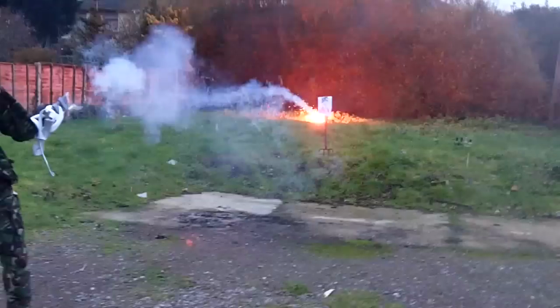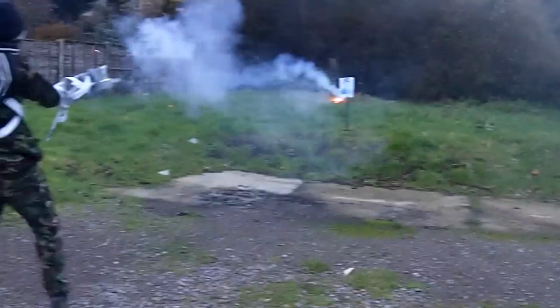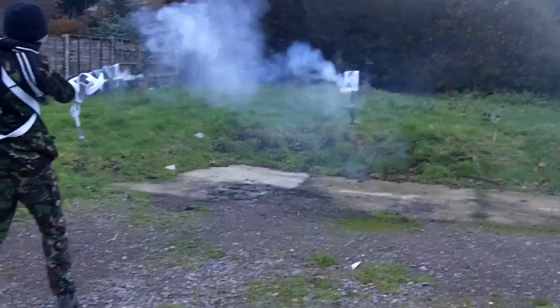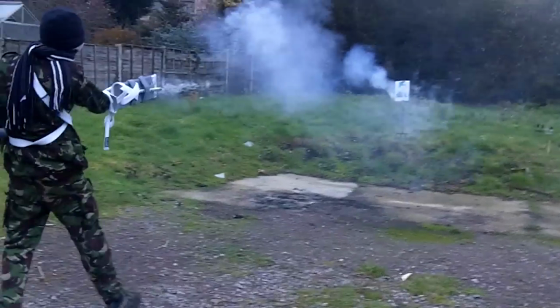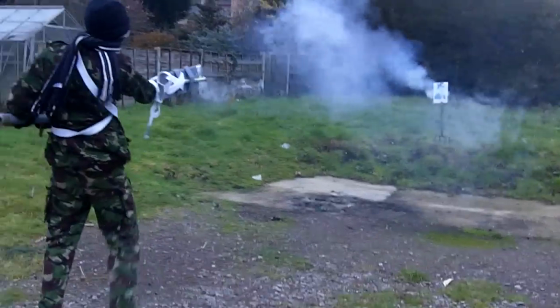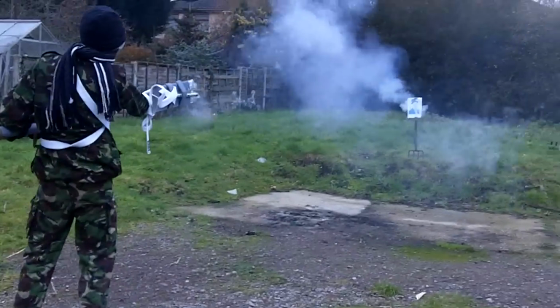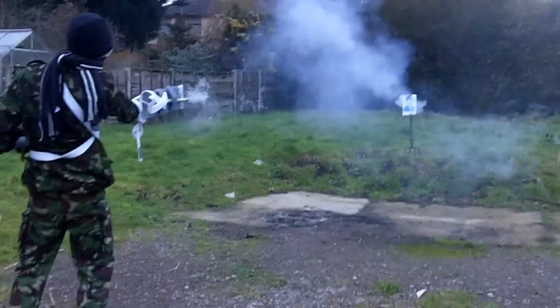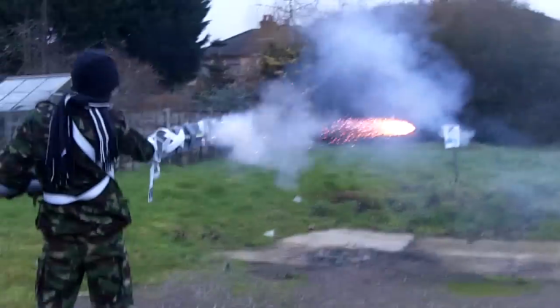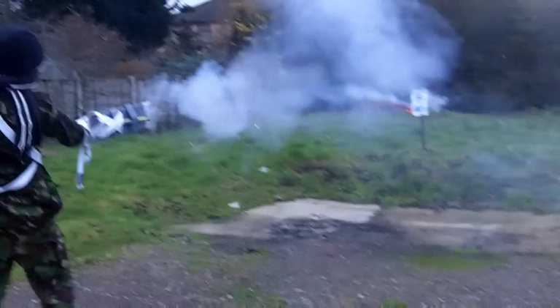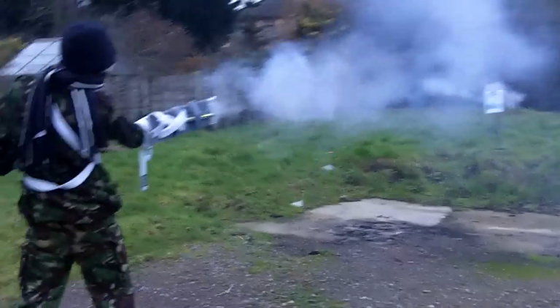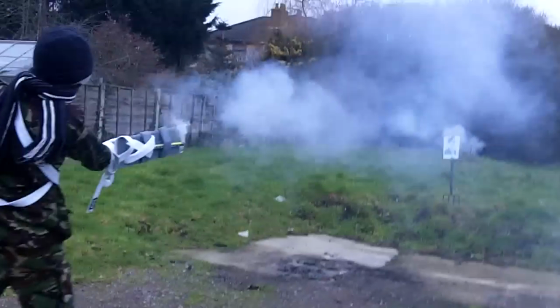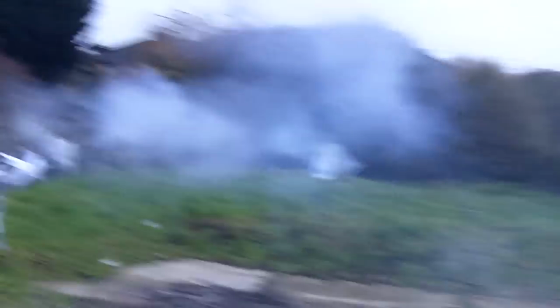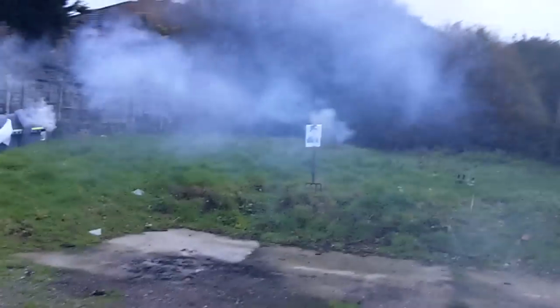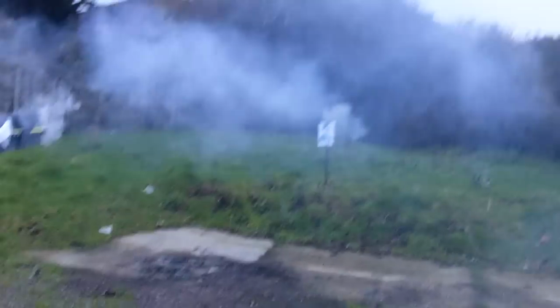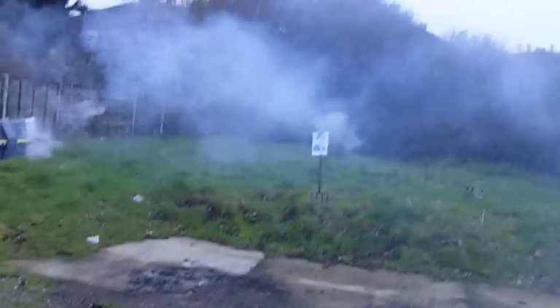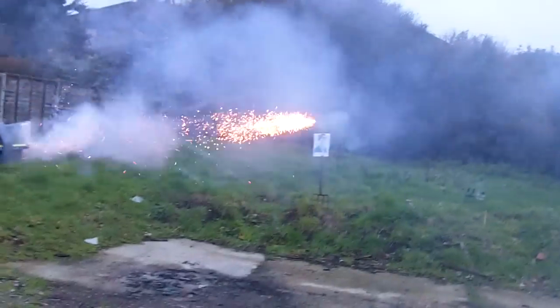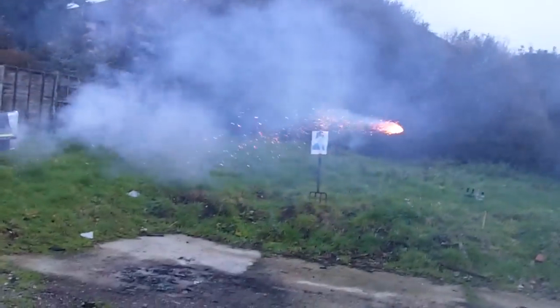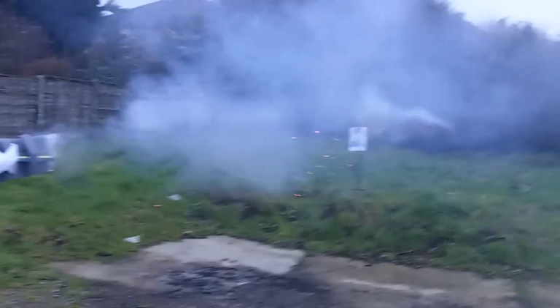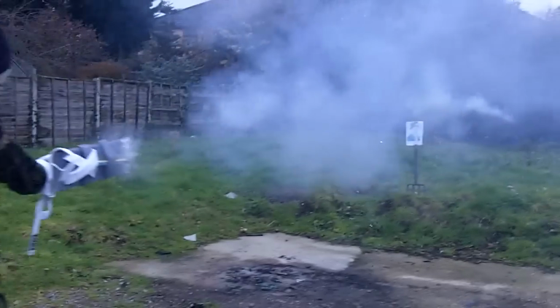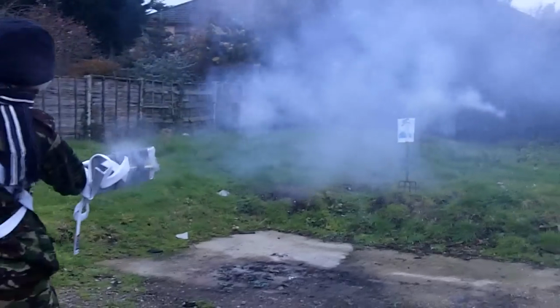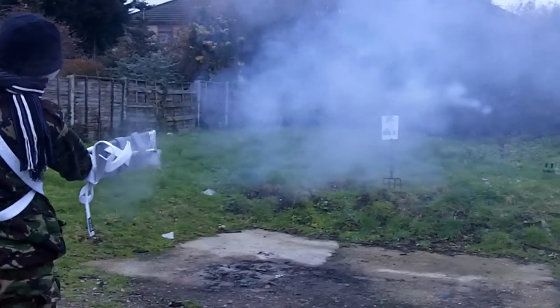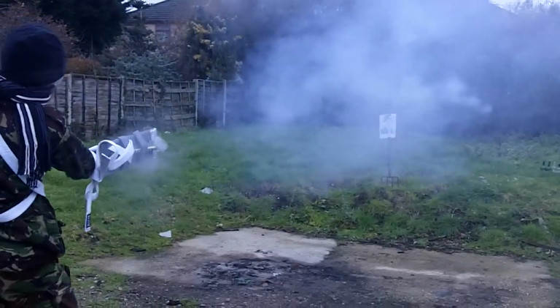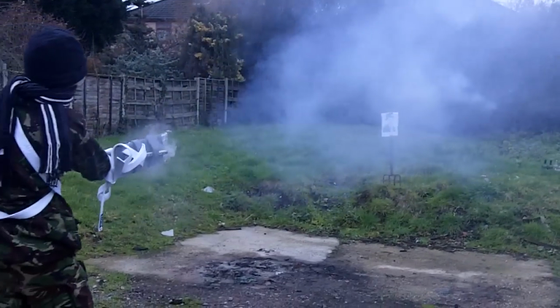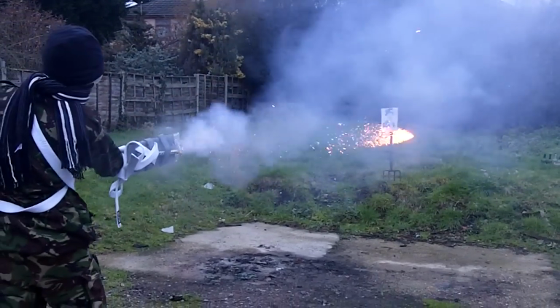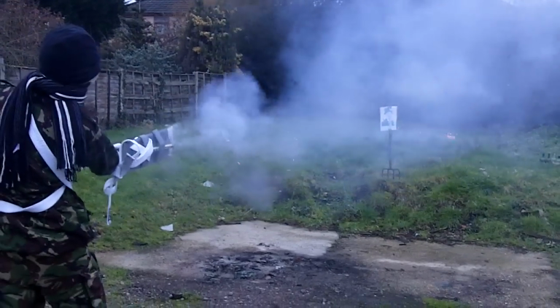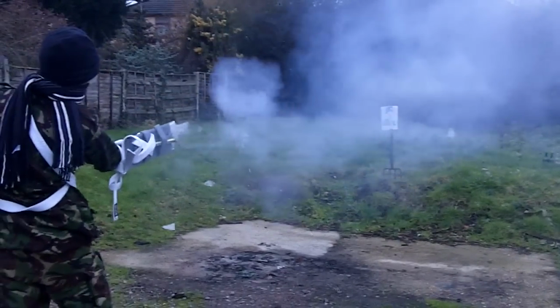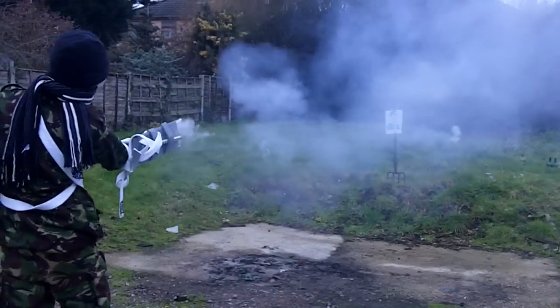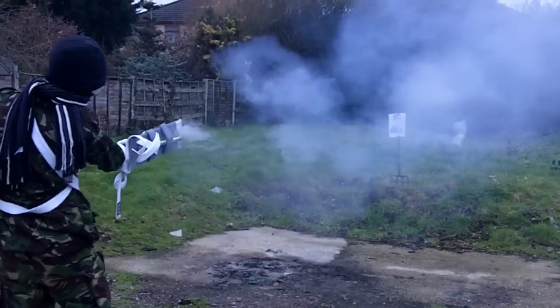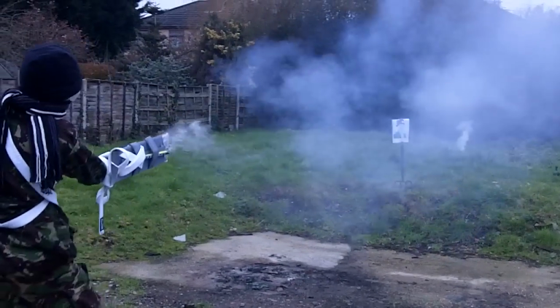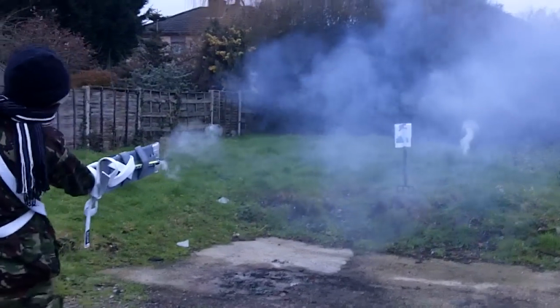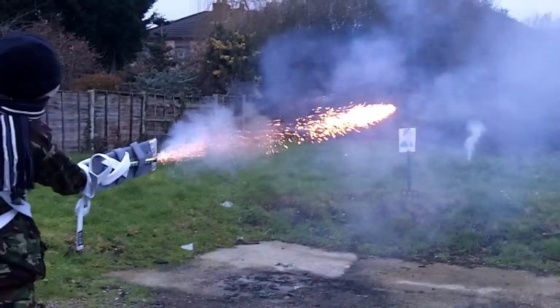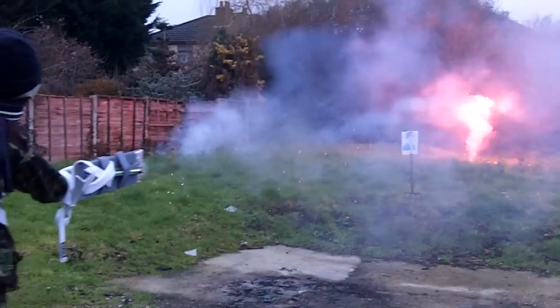Oh! Oh god. I'm missing slightly that way. That would have hit me with the body.